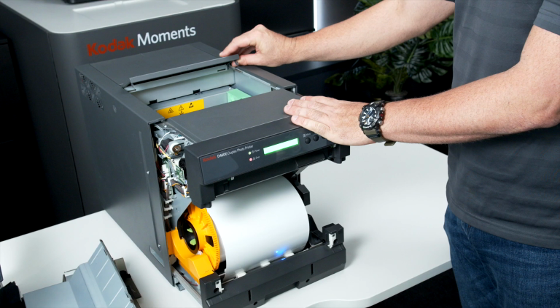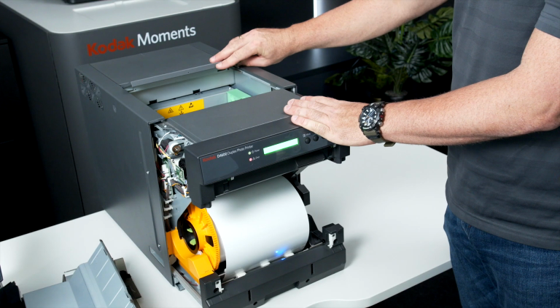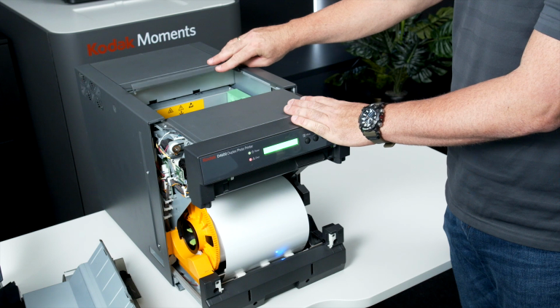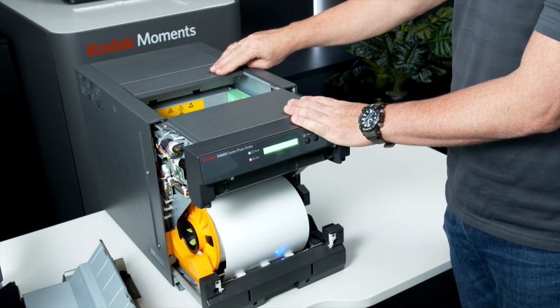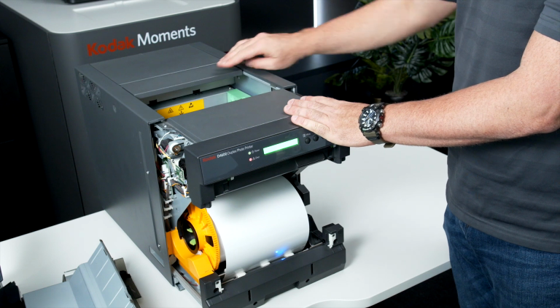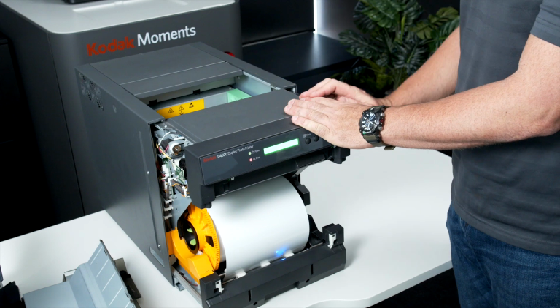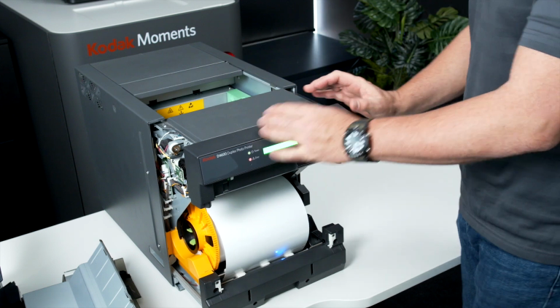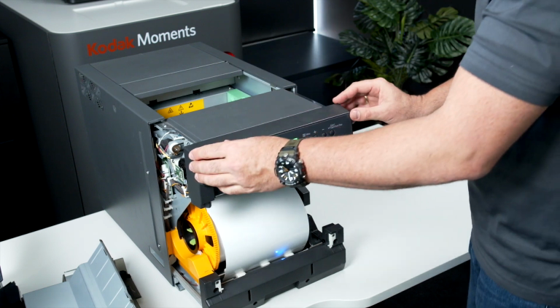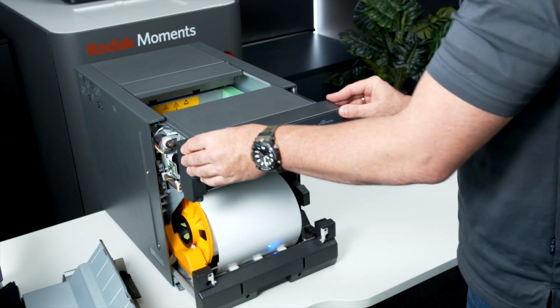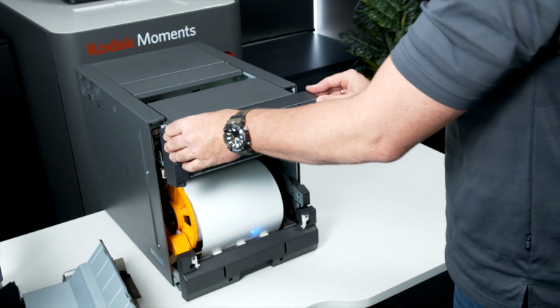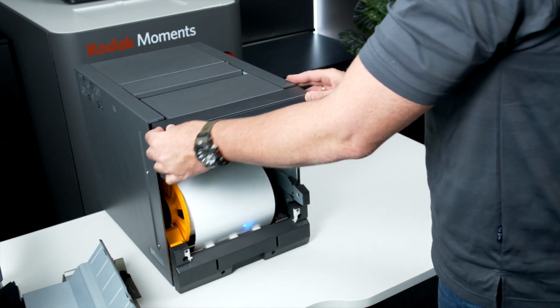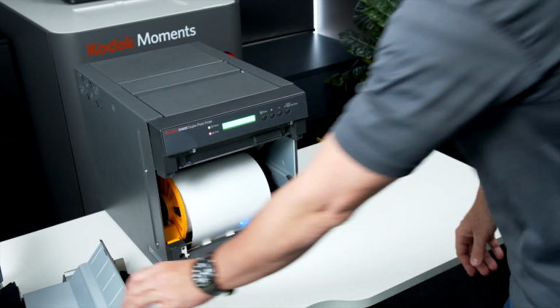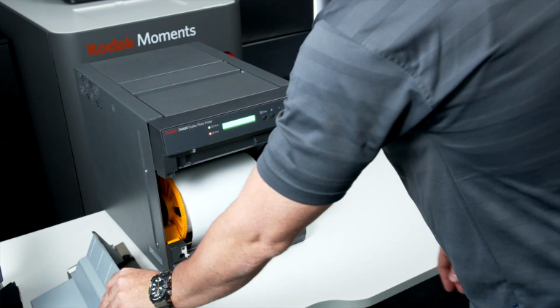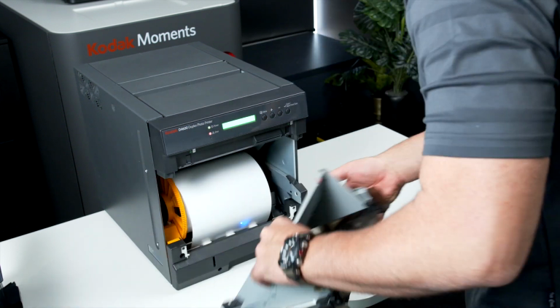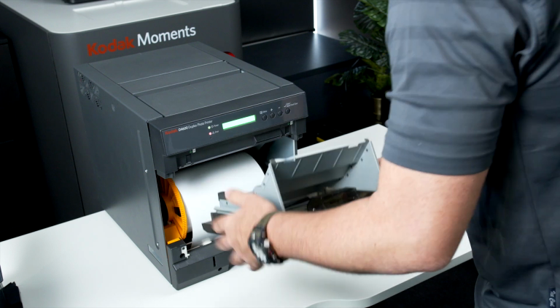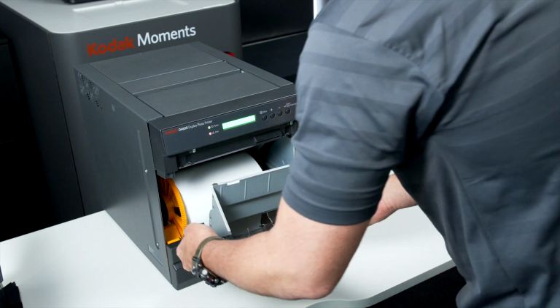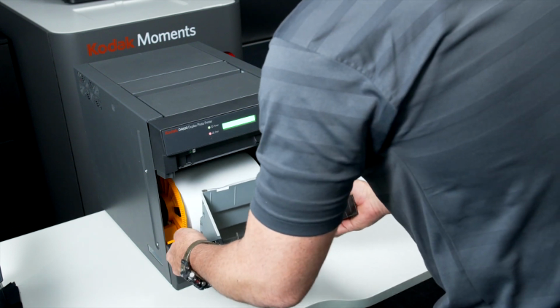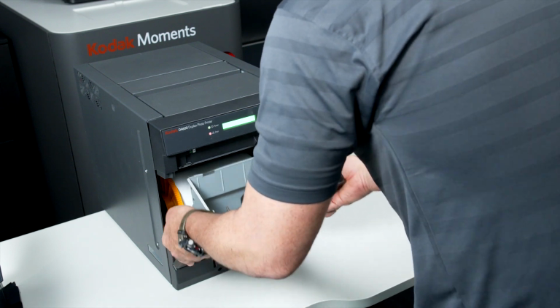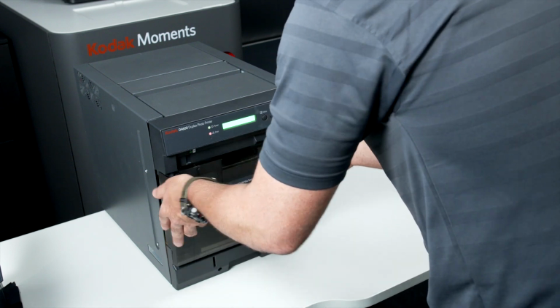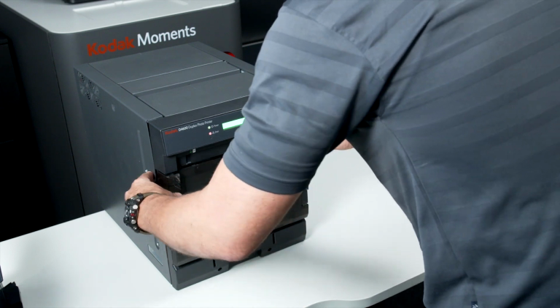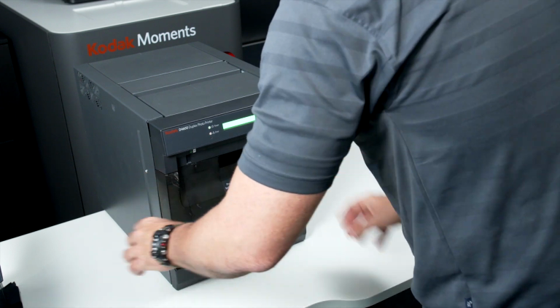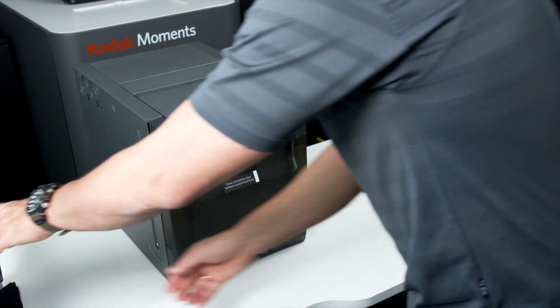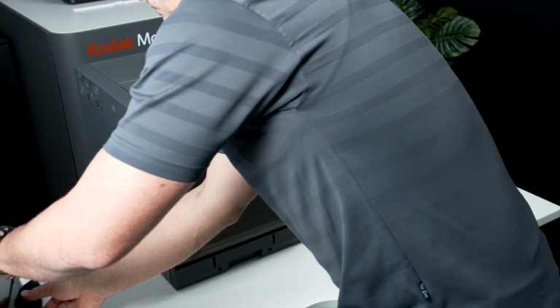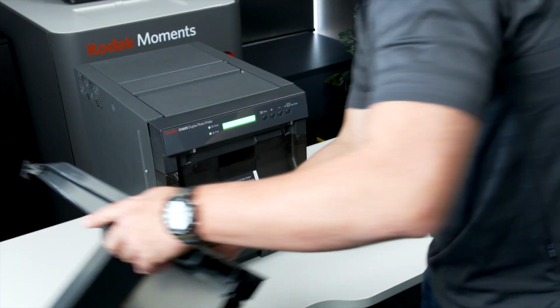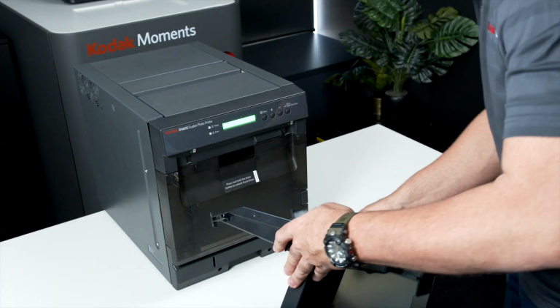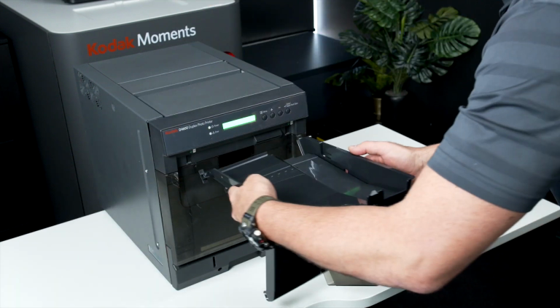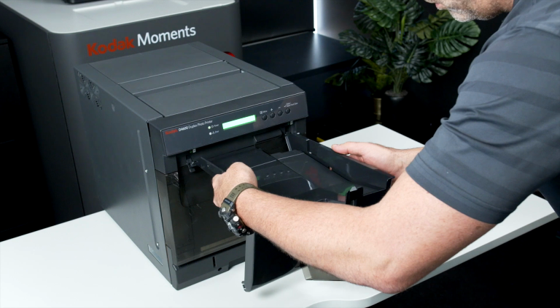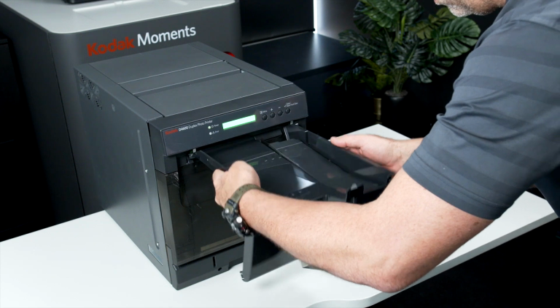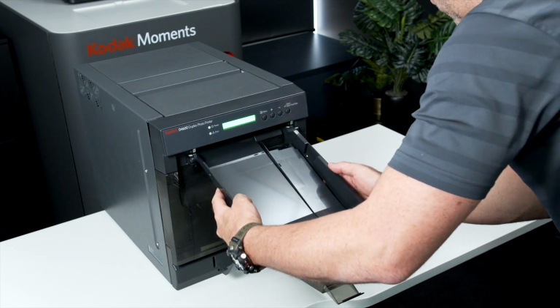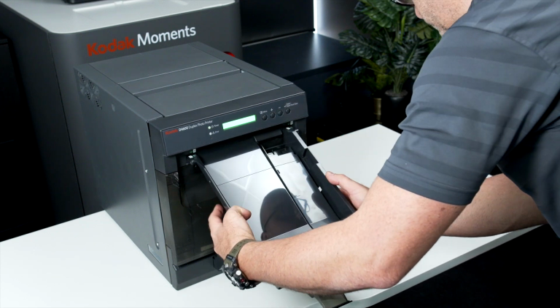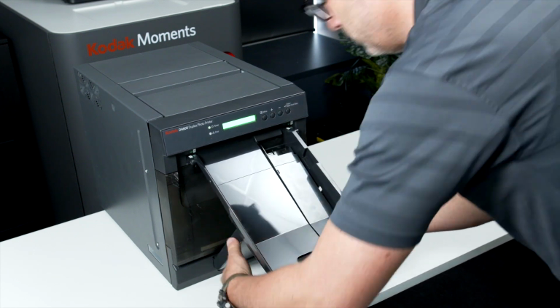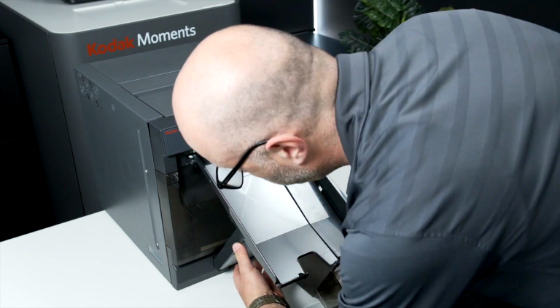Close the lid at the top and then close the front unit shut. Refit the trim tray and exit tray into place. The printer will initialise and the display will notify you when it's ready for use.